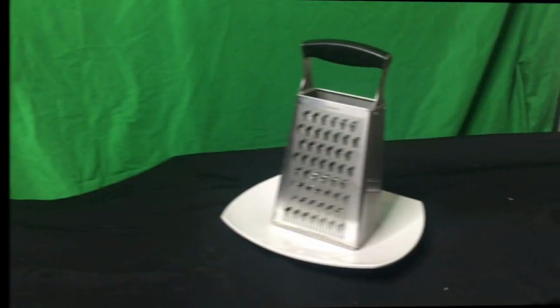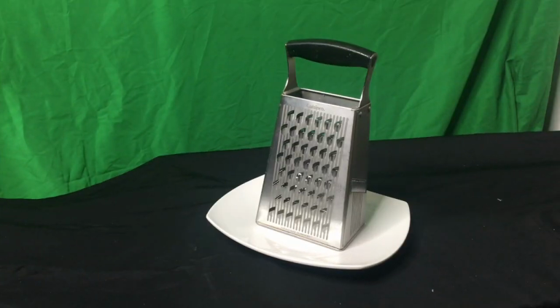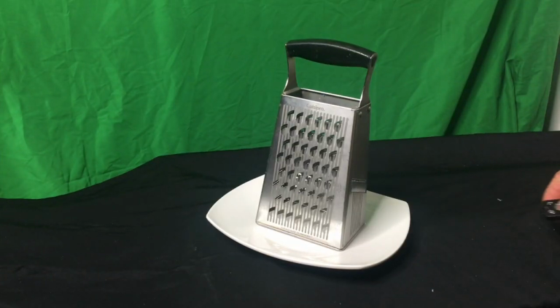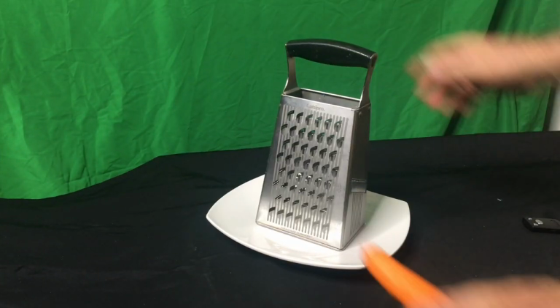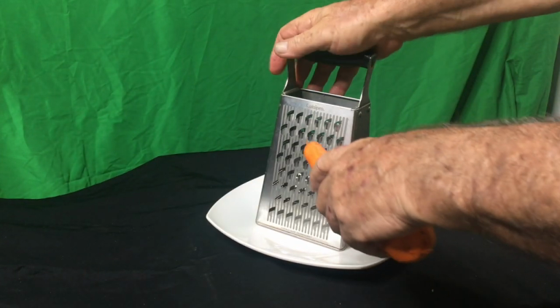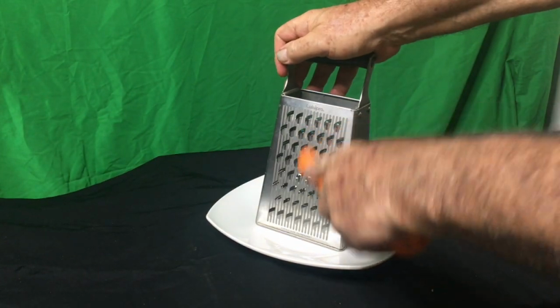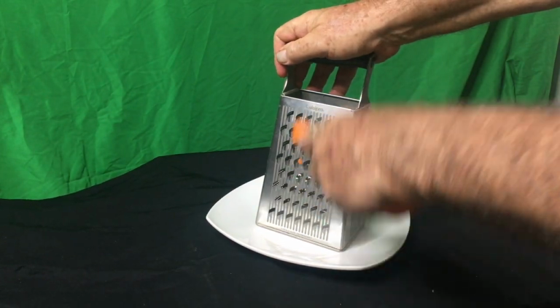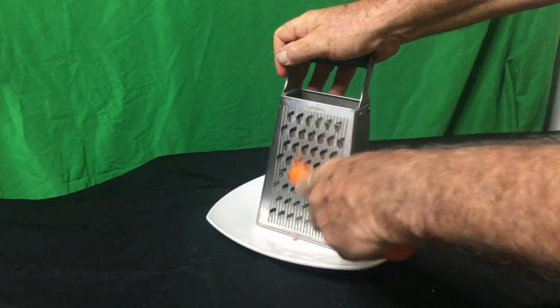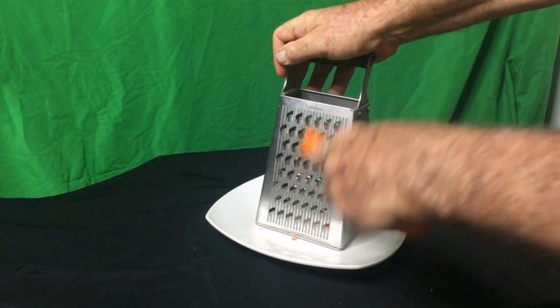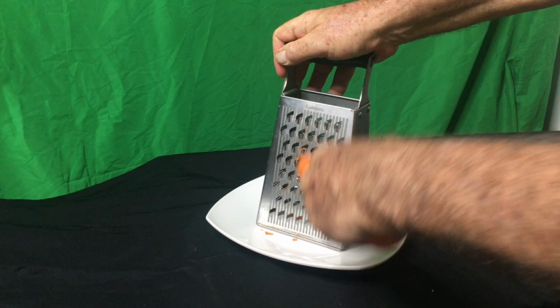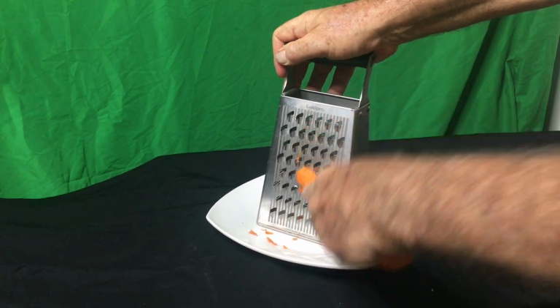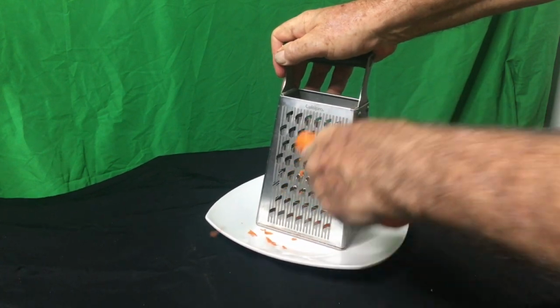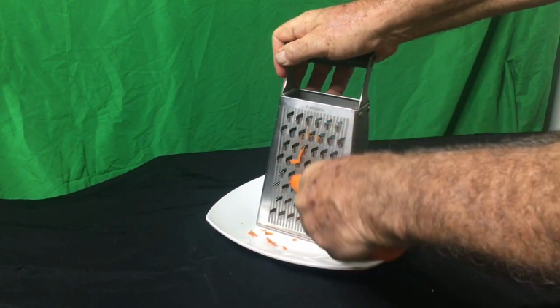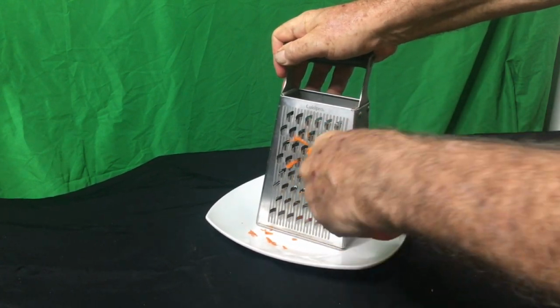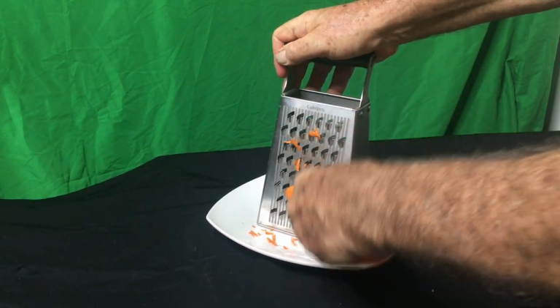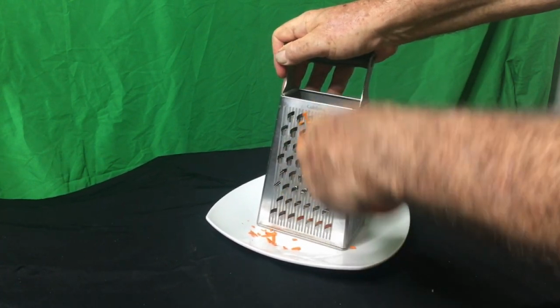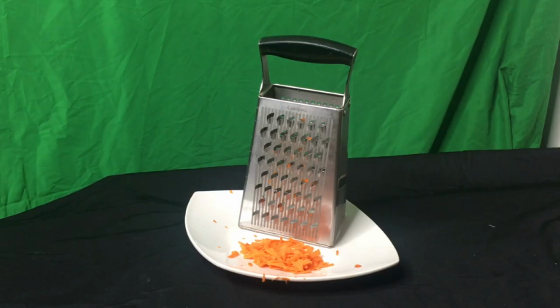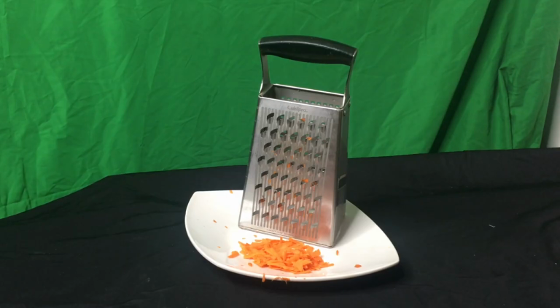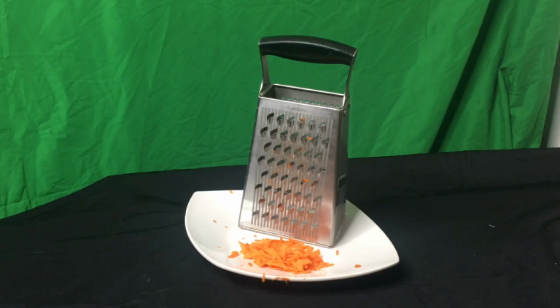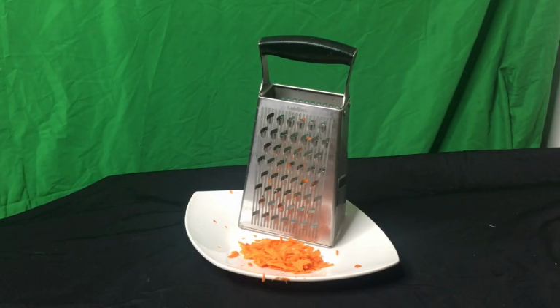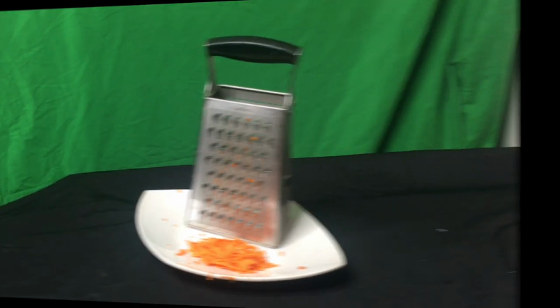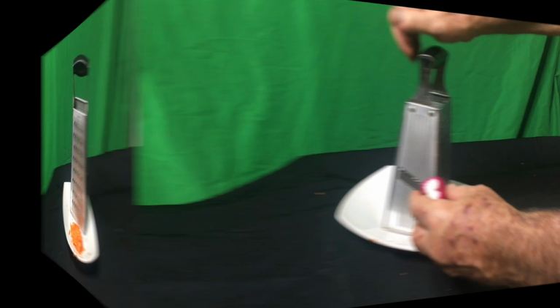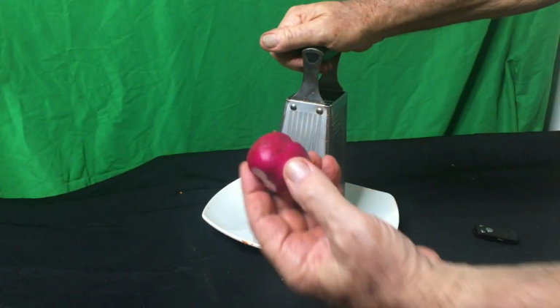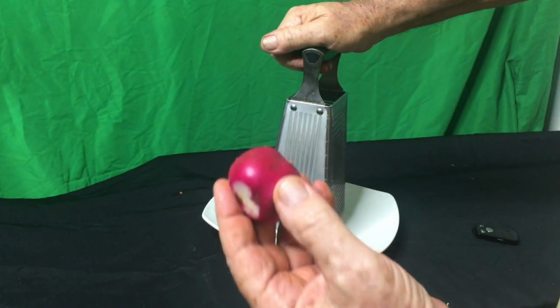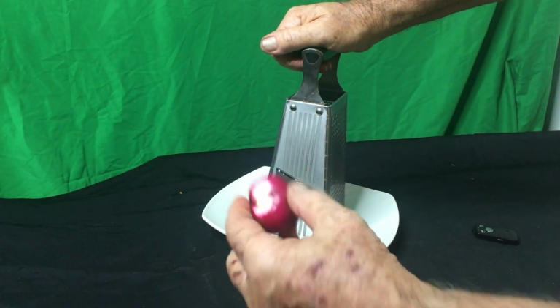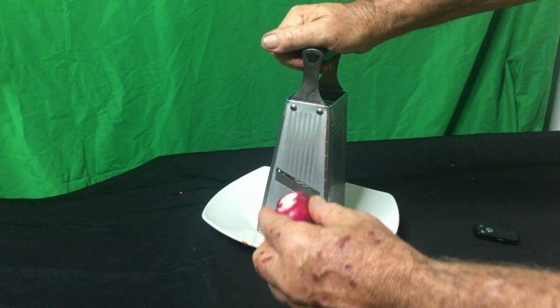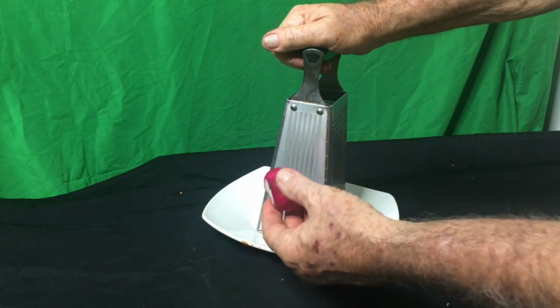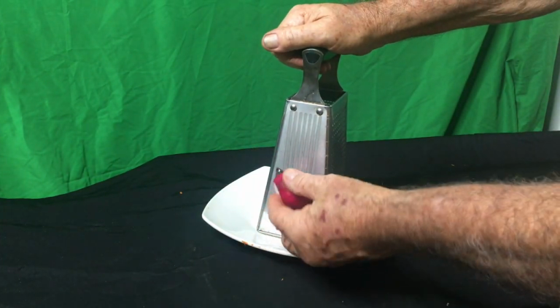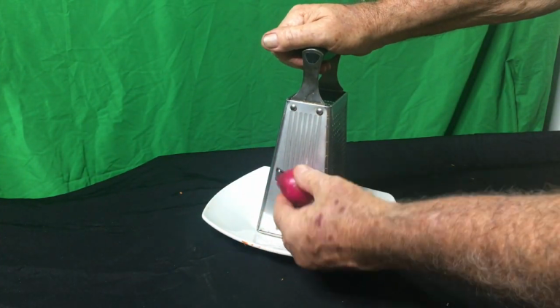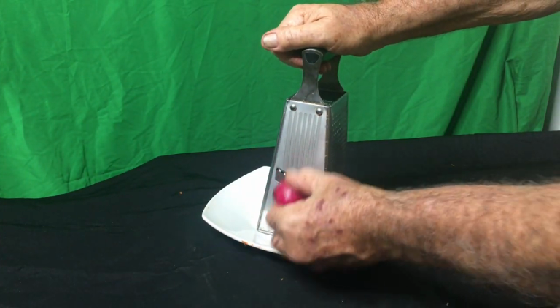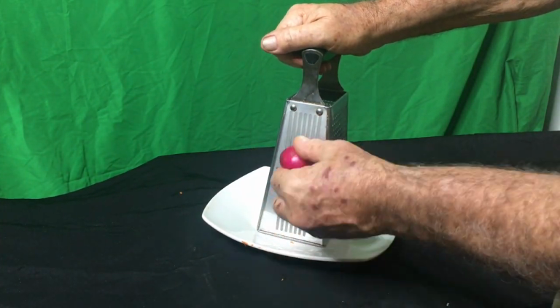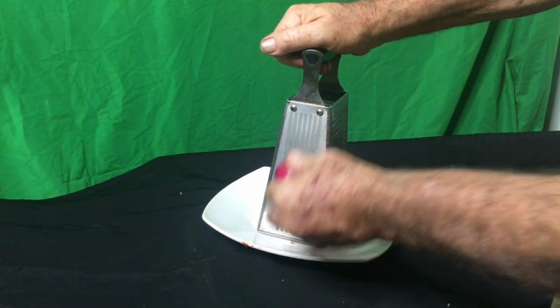I'll start off shaving some carrots — perfect for adding to coleslaw. And how about some radishes for your radish salad?